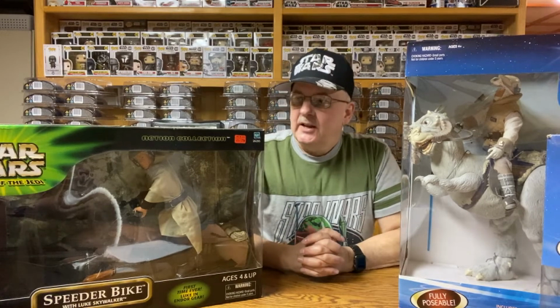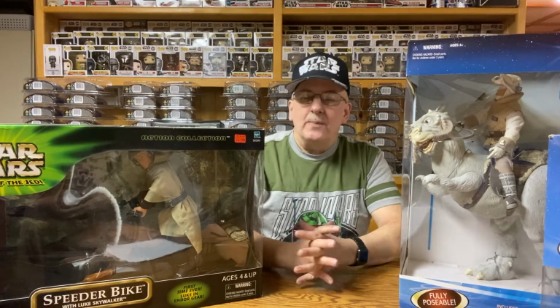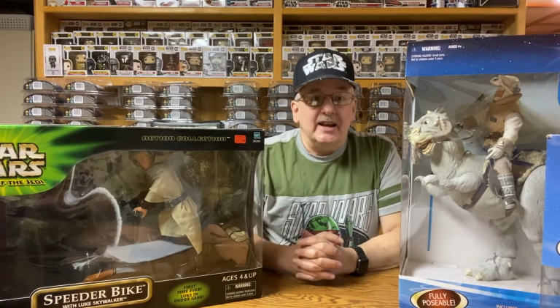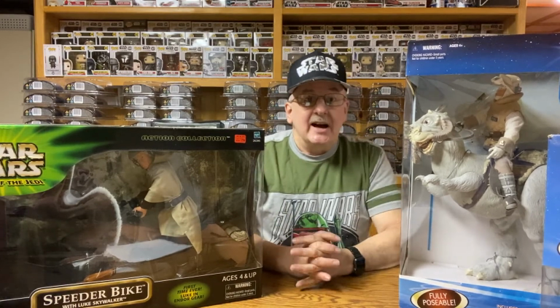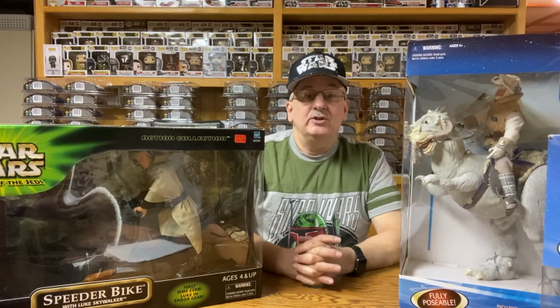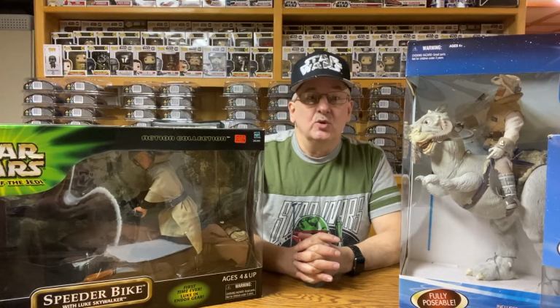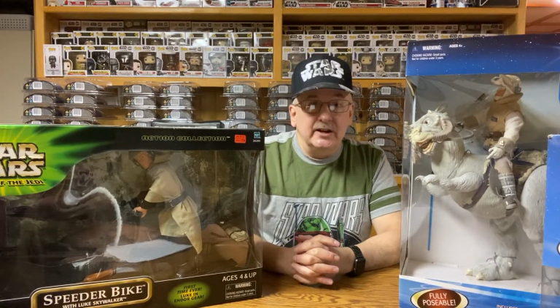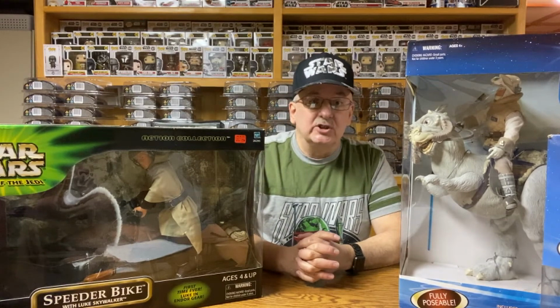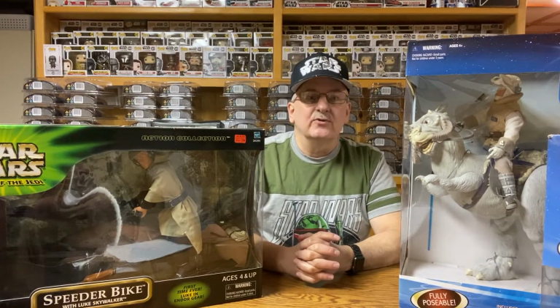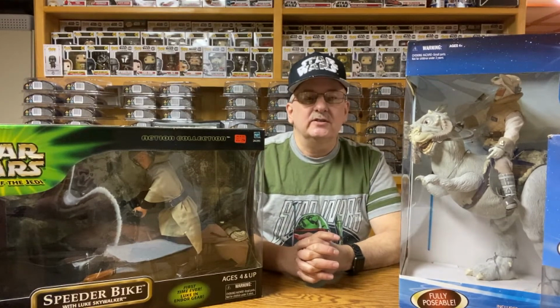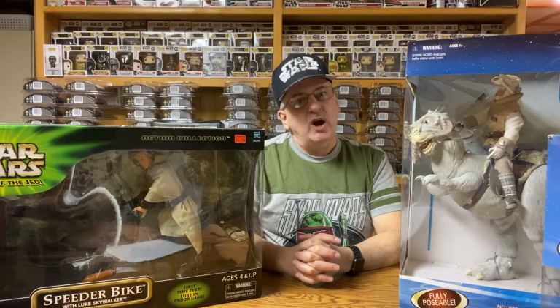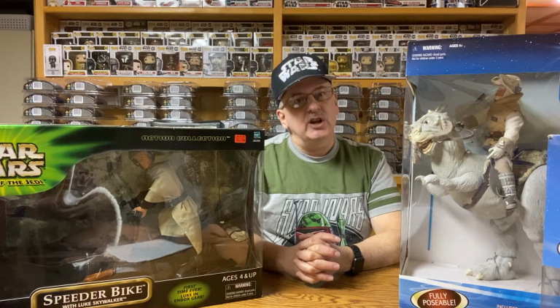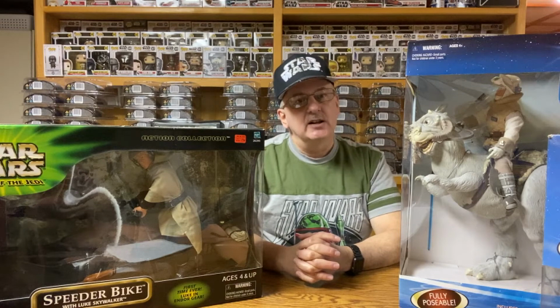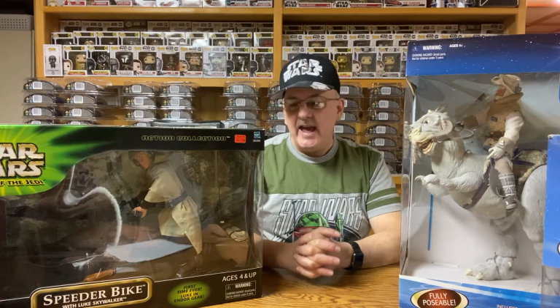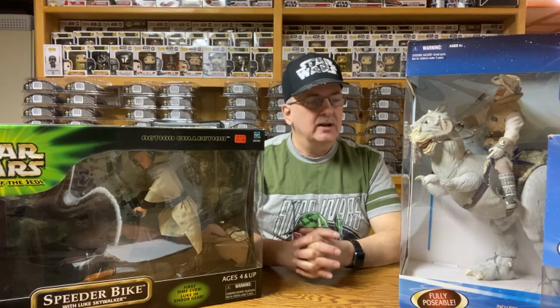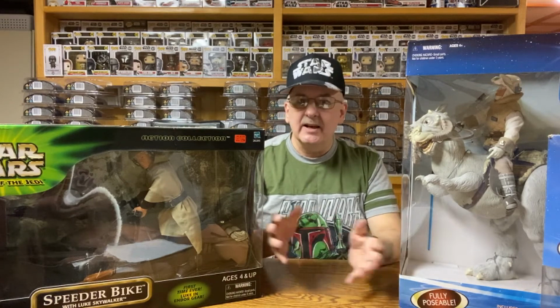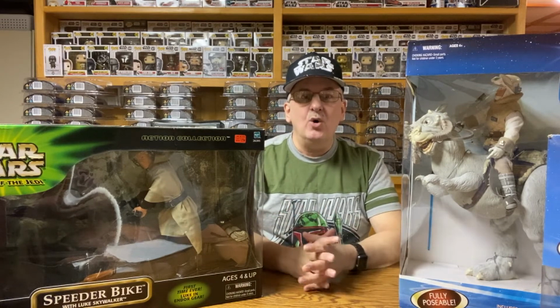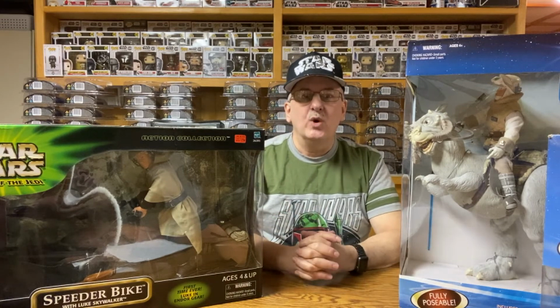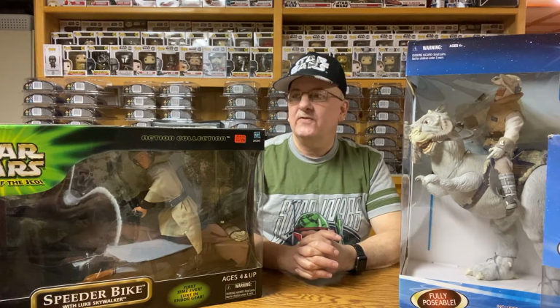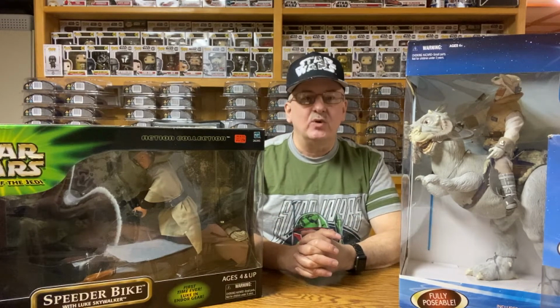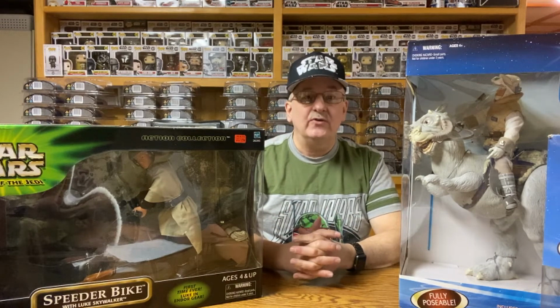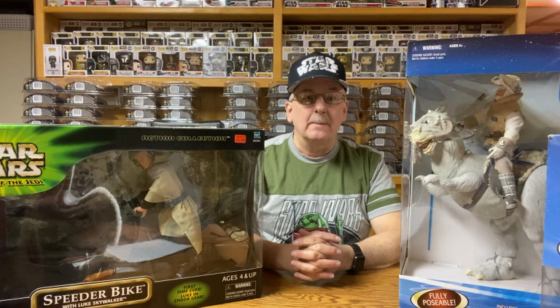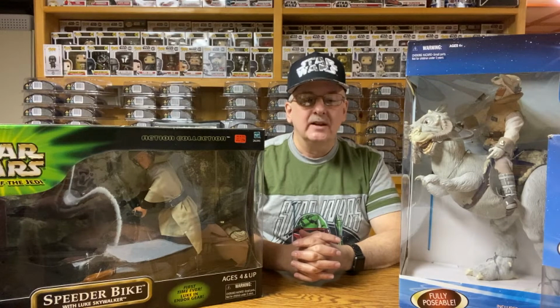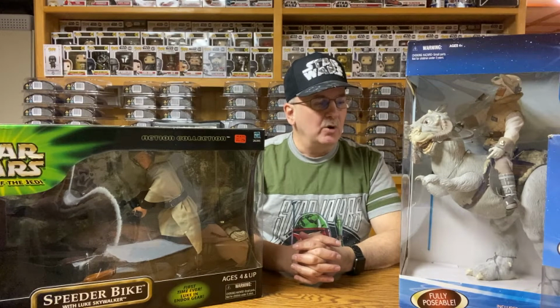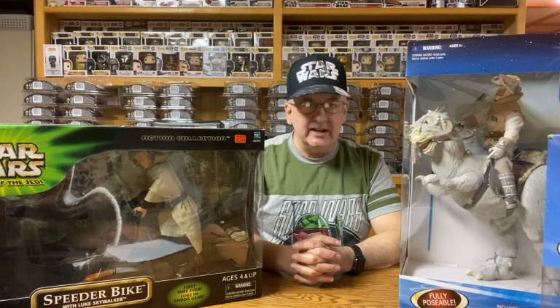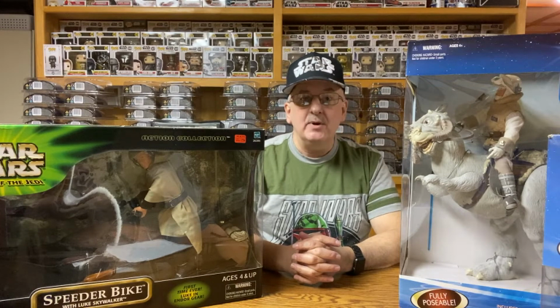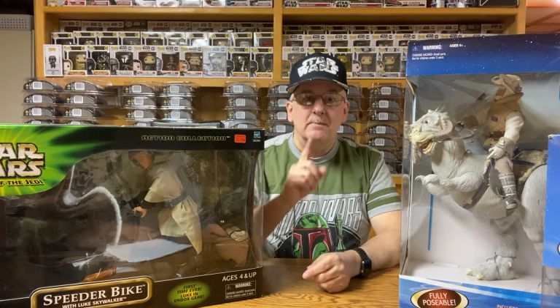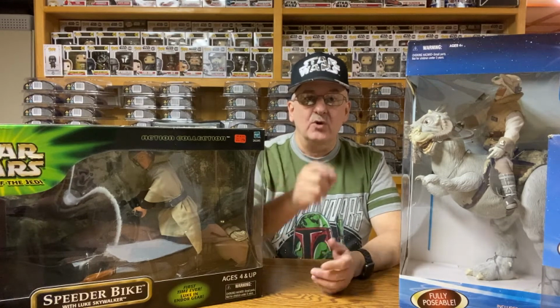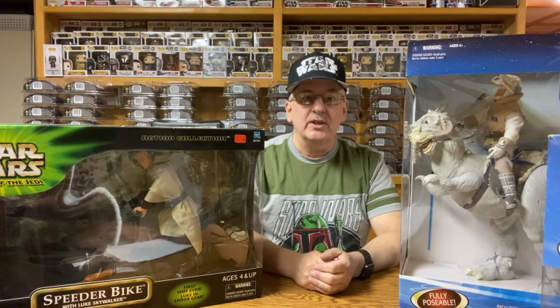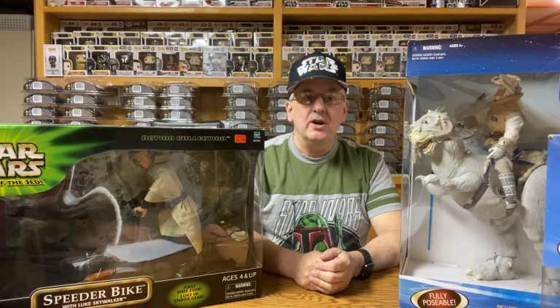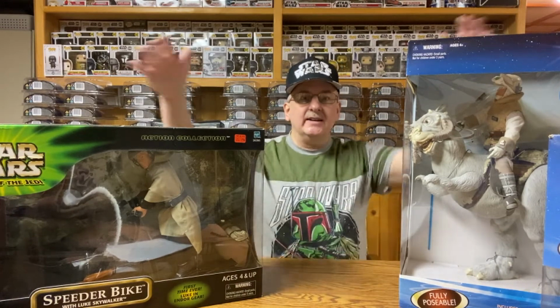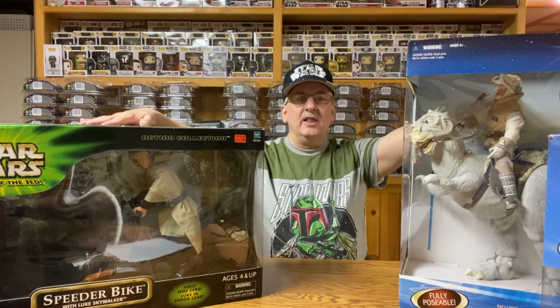So once again, I invite you to like the video, to share it with your friends, to subscribe to the channel, and let me know which of these five was your favorite. Until next time, may the force be with you, and keep collecting!